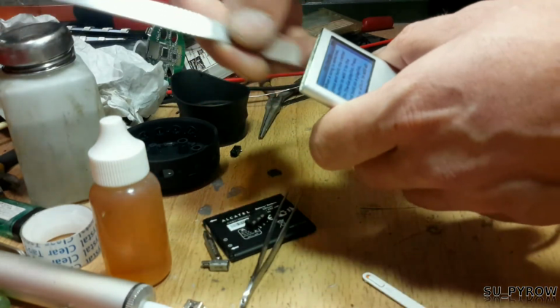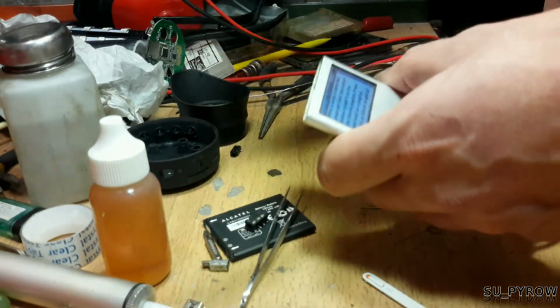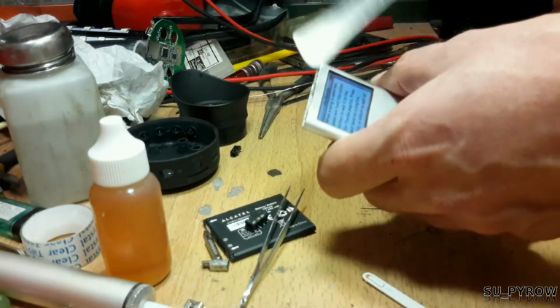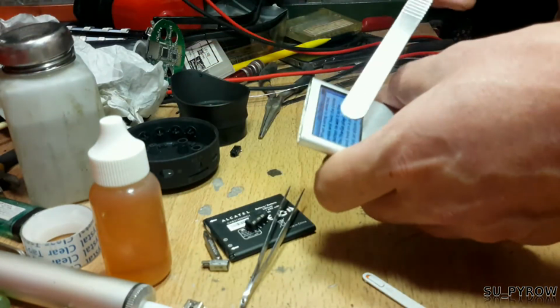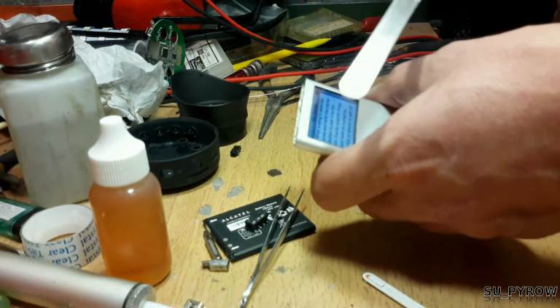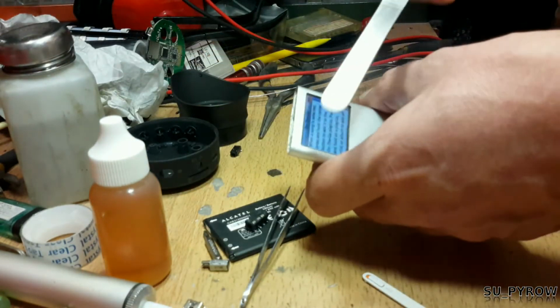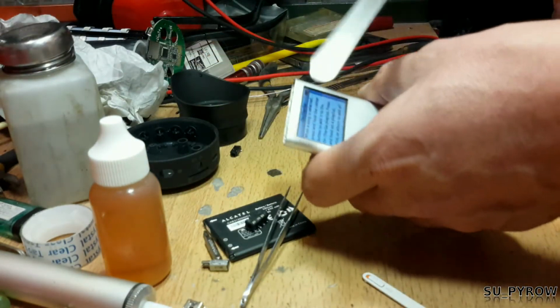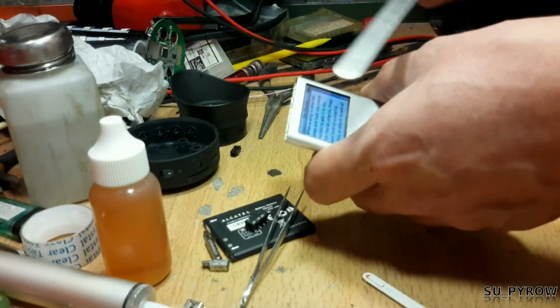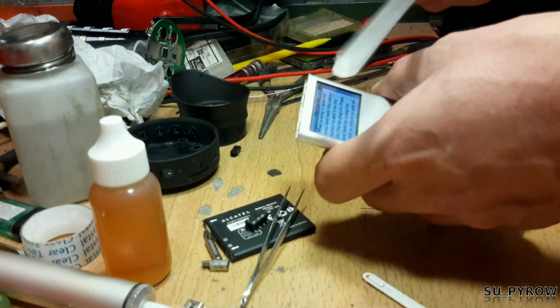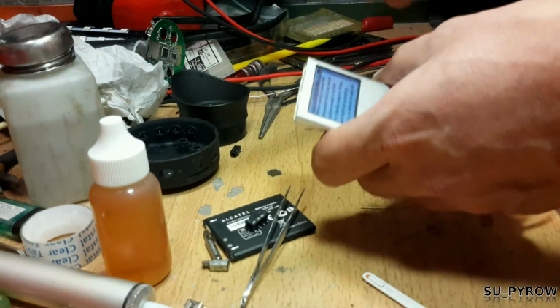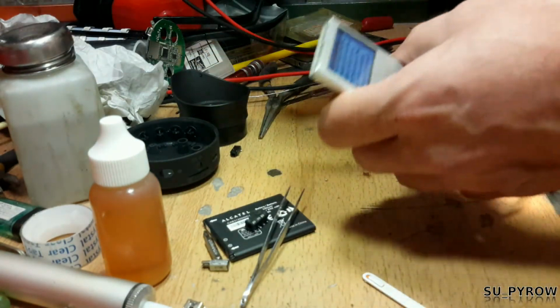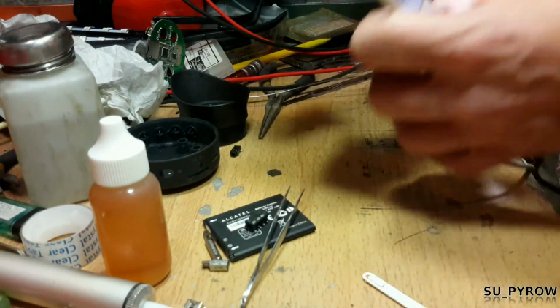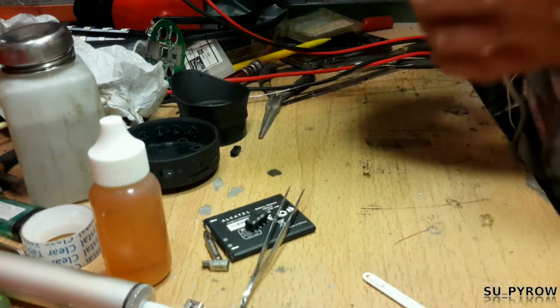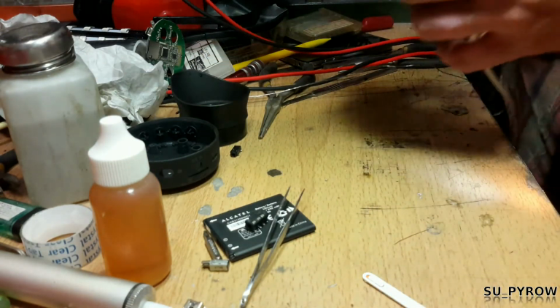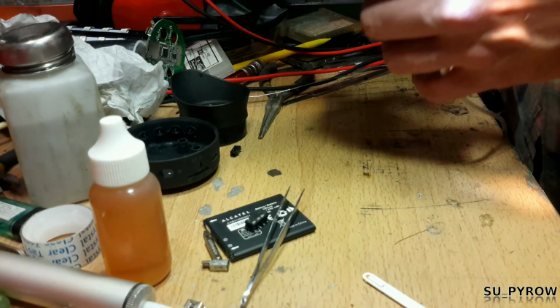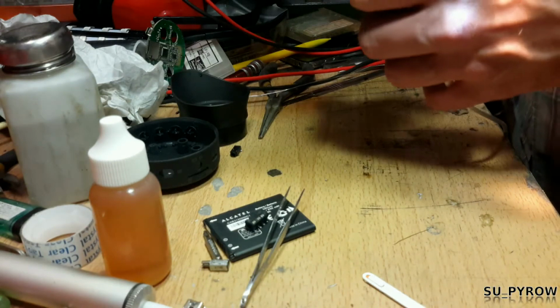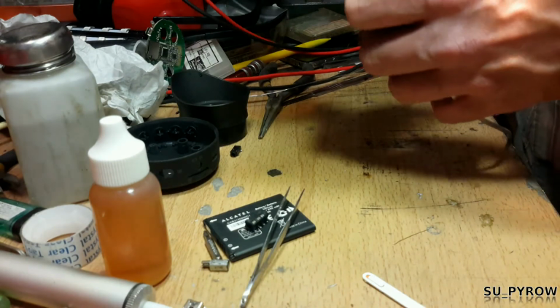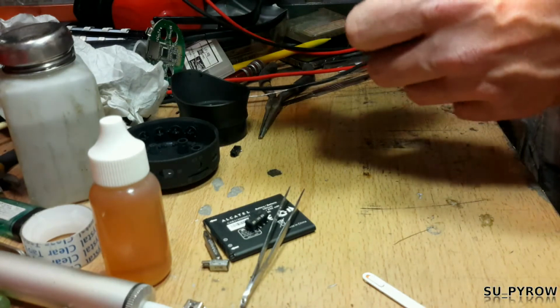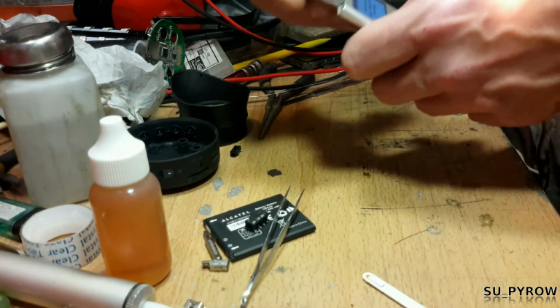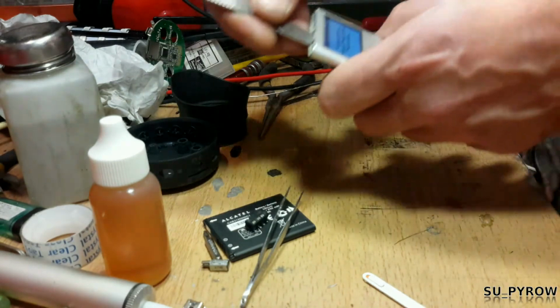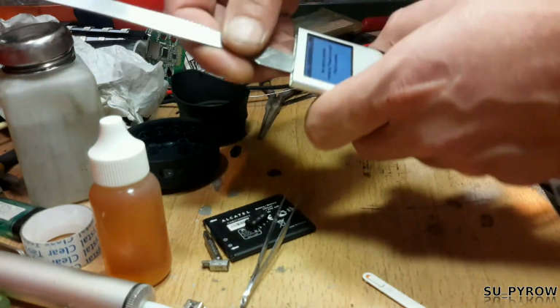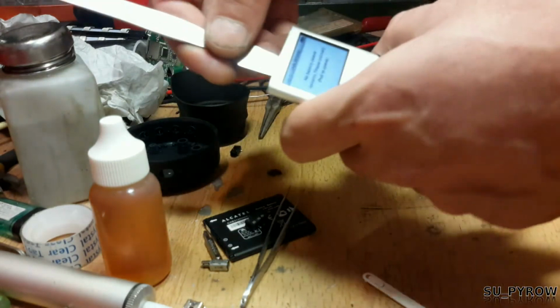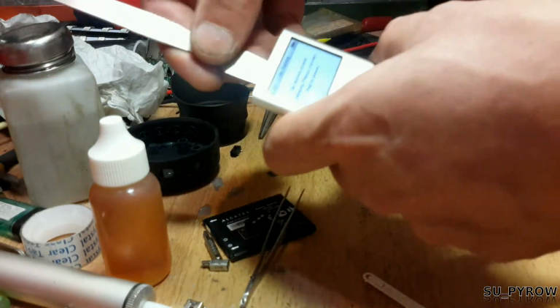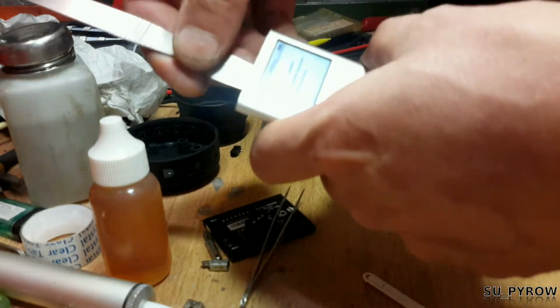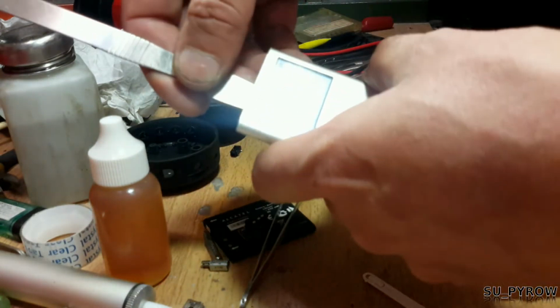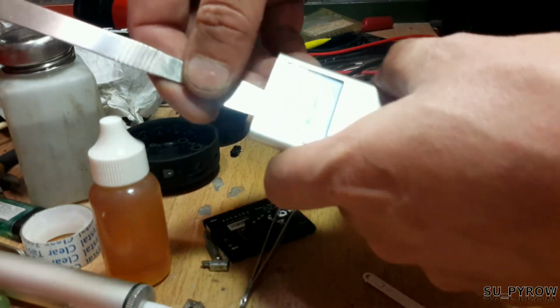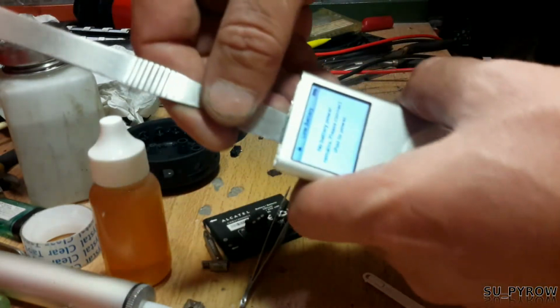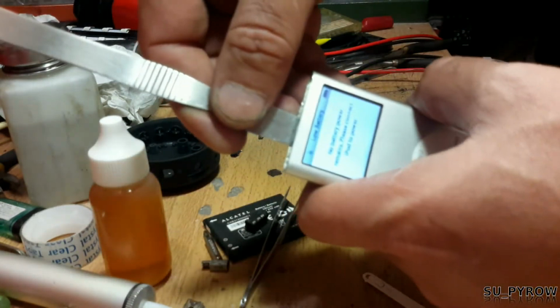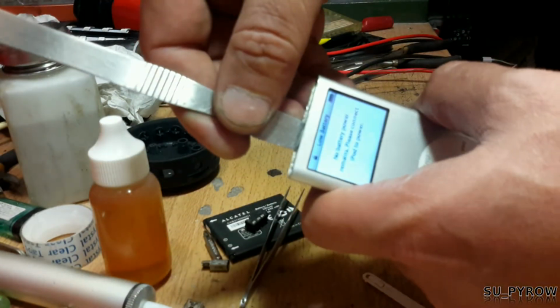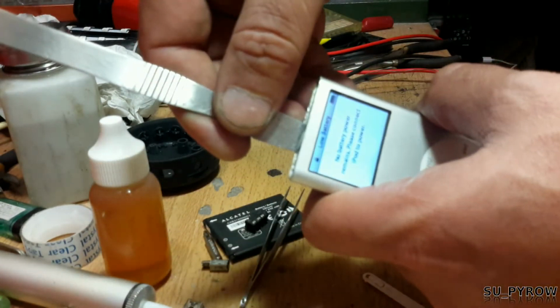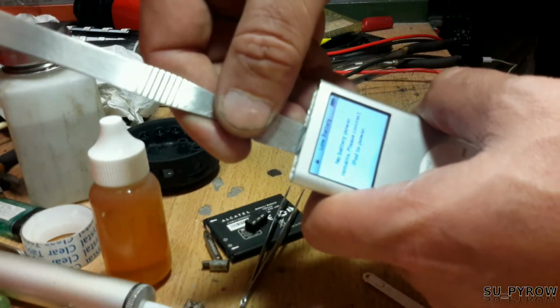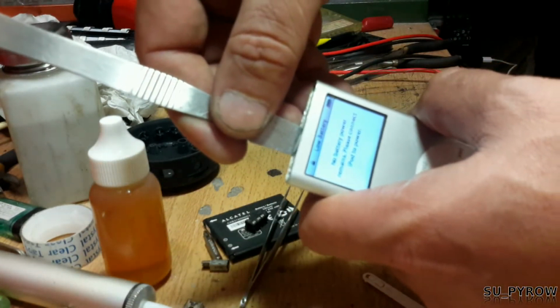That tells me the cable hasn't been severed. There we go — you can see the lock is on now.